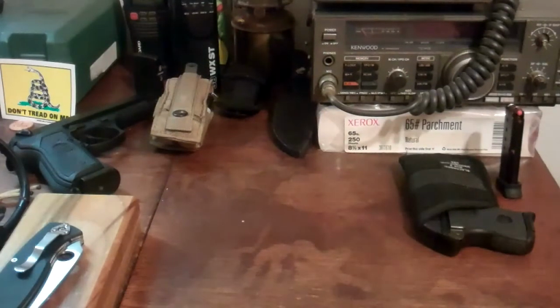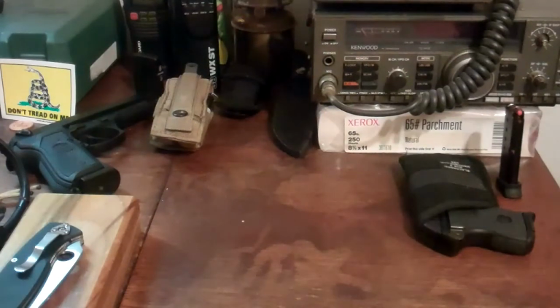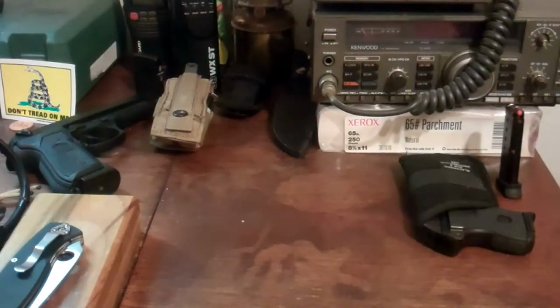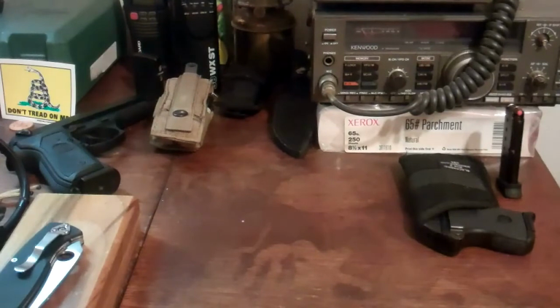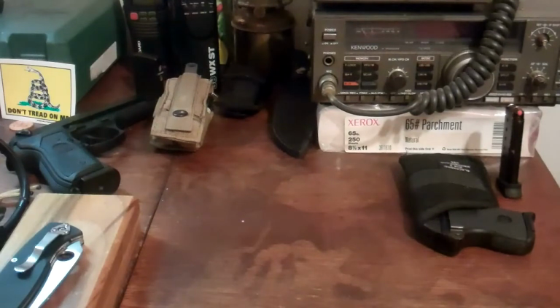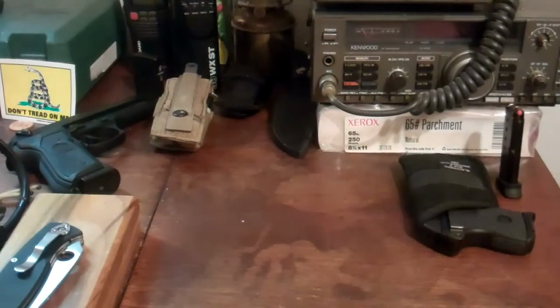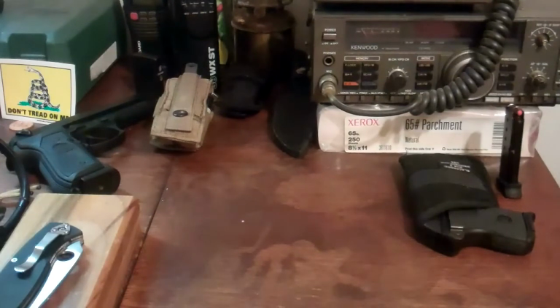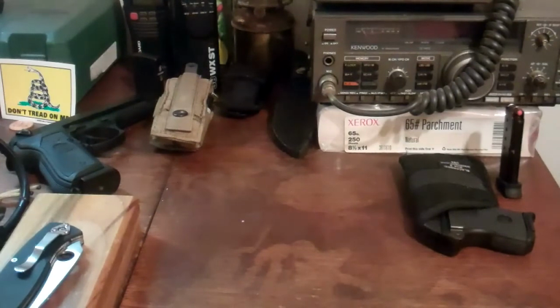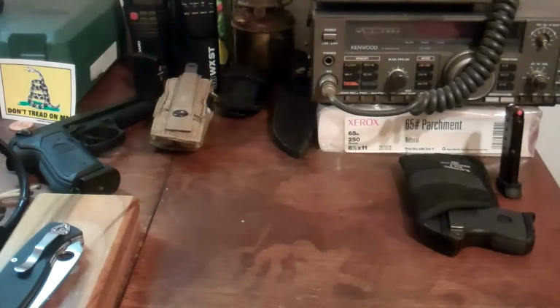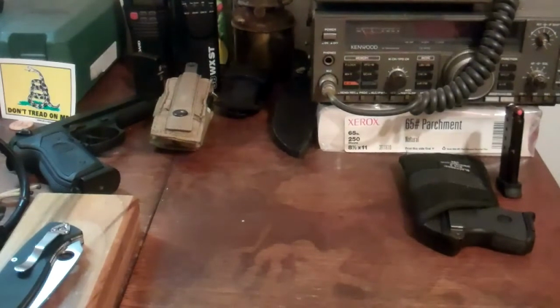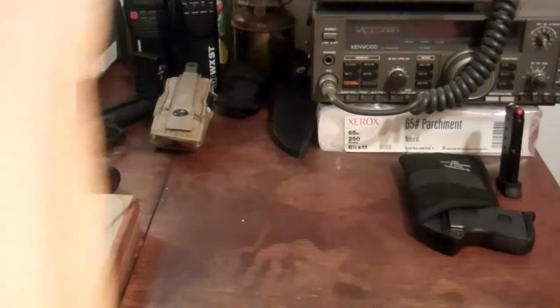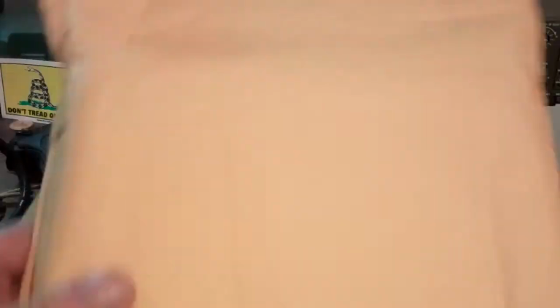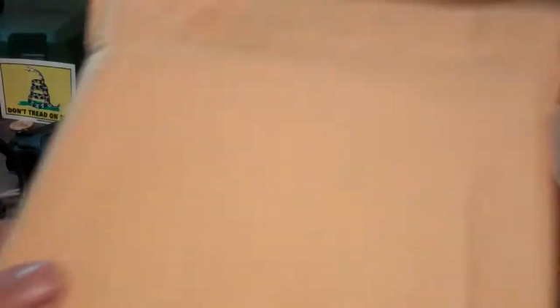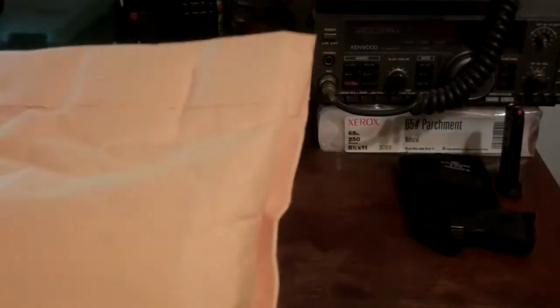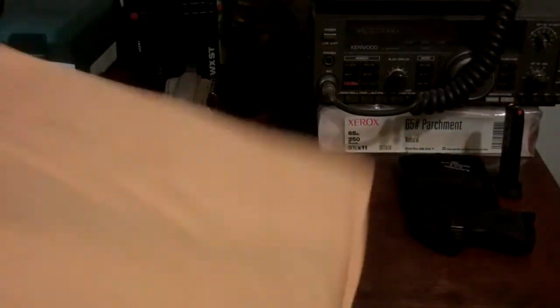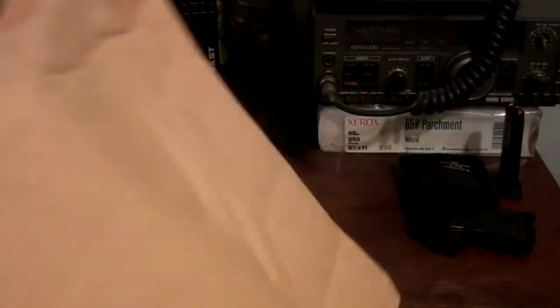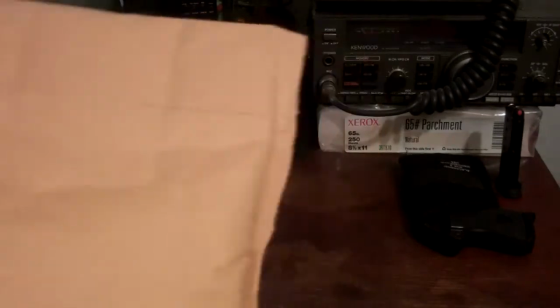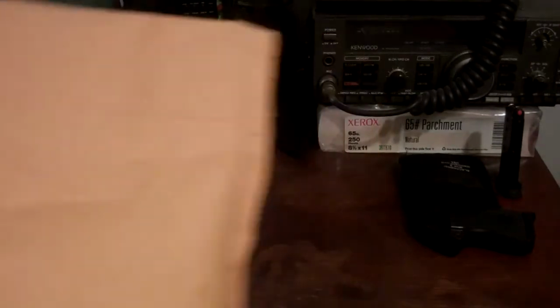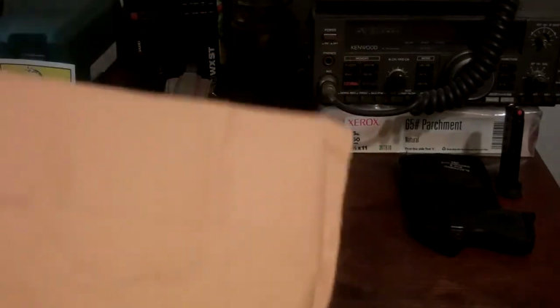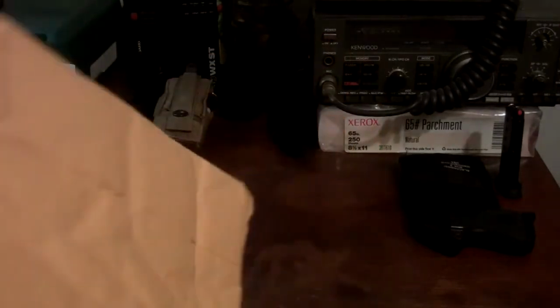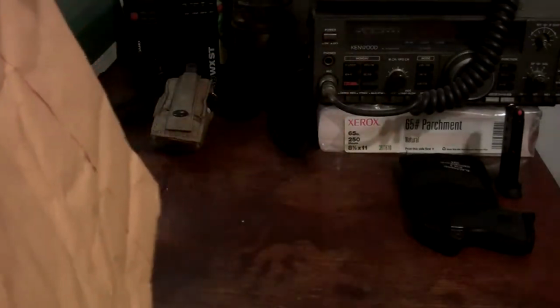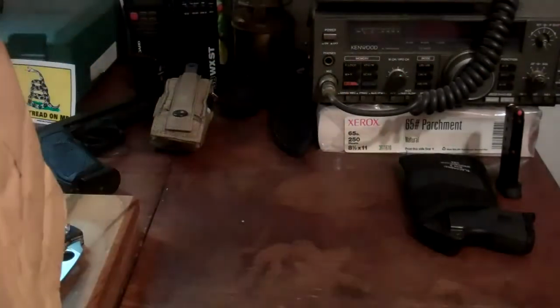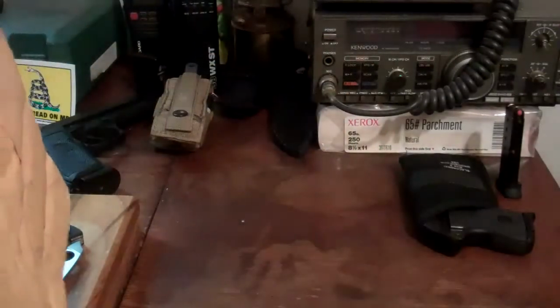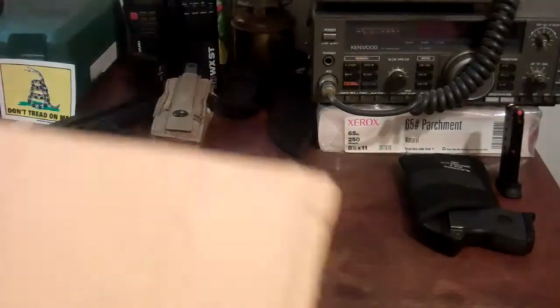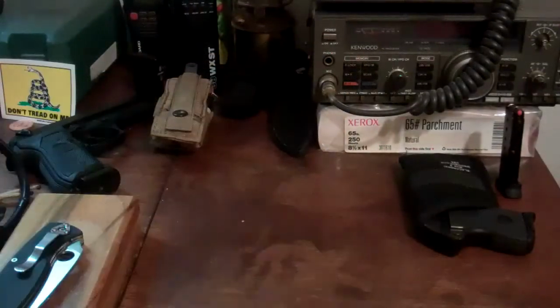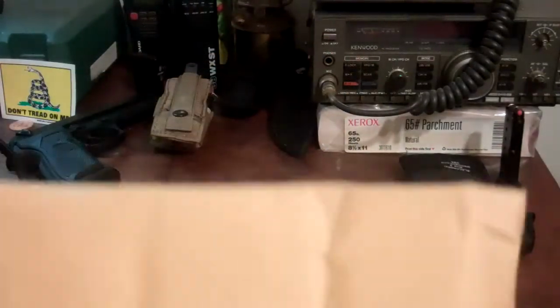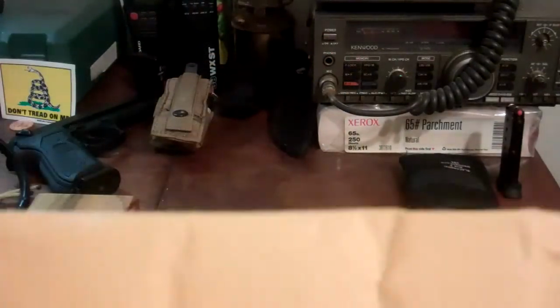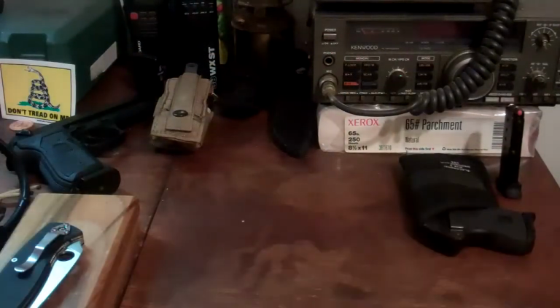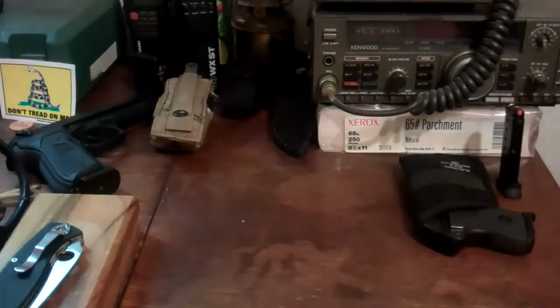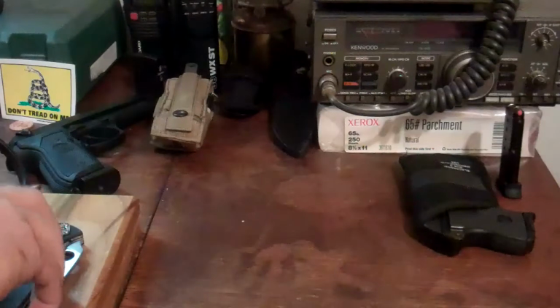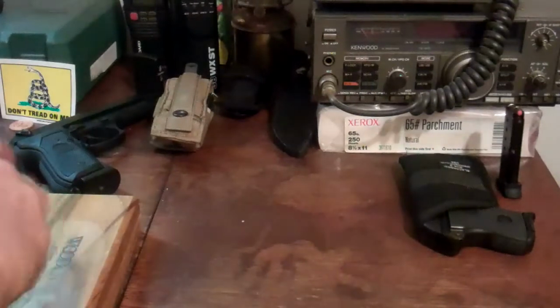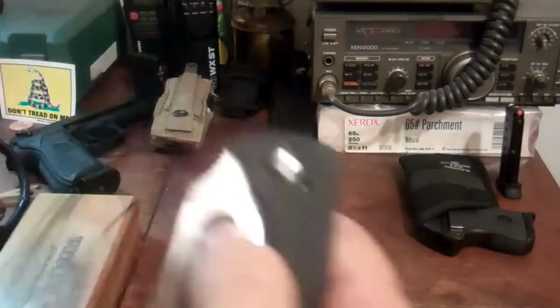Hey YouTube, Frog Toad here. Well, I got an unbagging. There's been a lot of the unboxing, unbagging thing lately, but this one is particularly exciting if it's what I think it is.